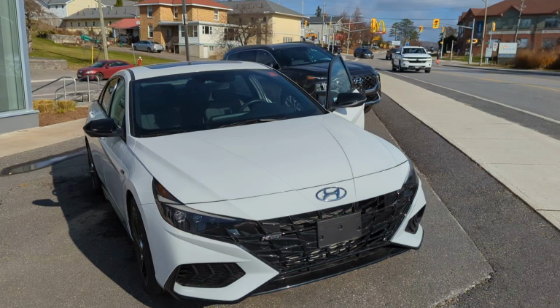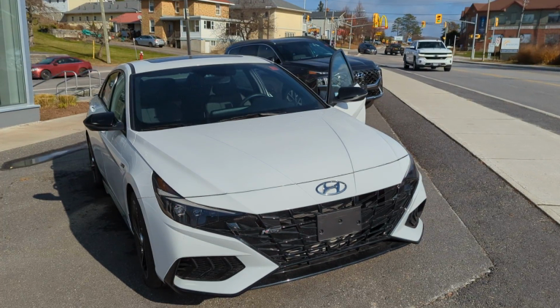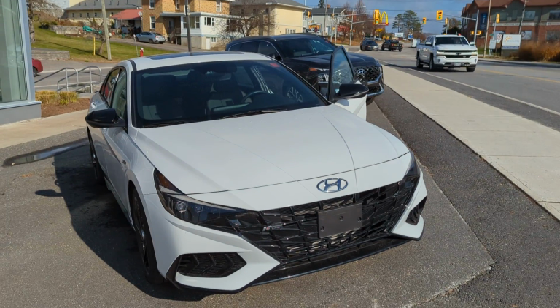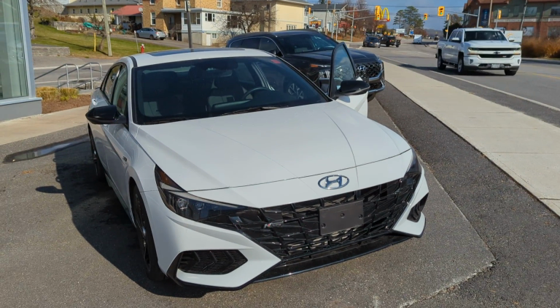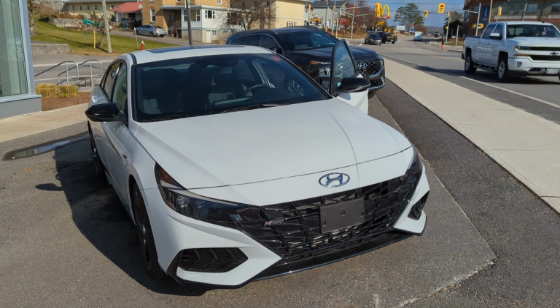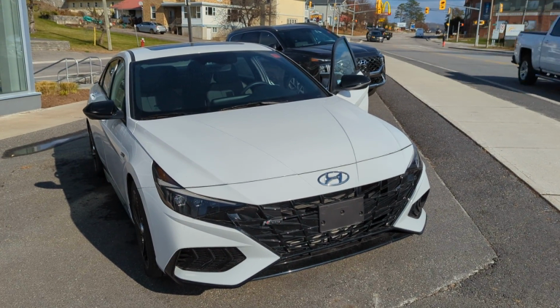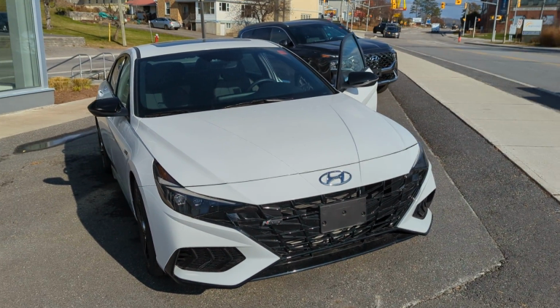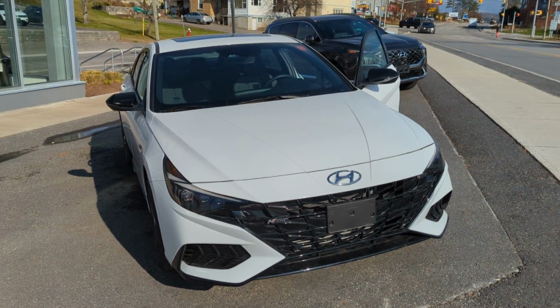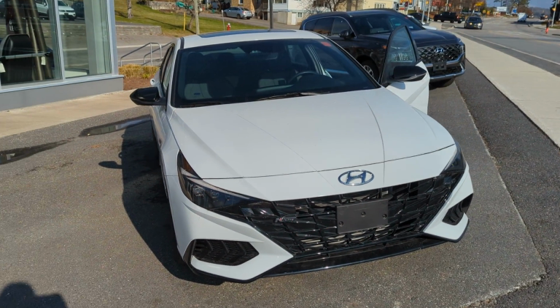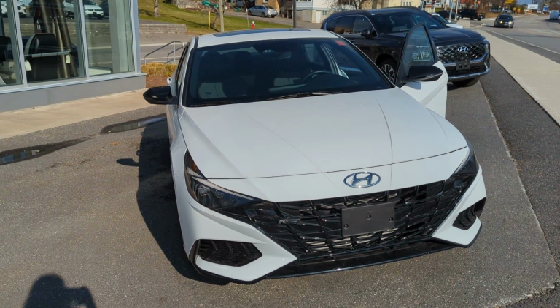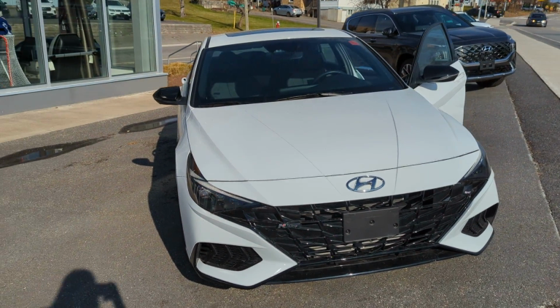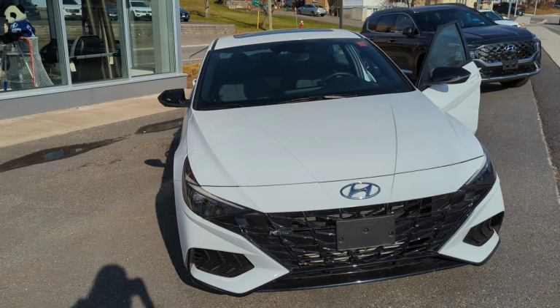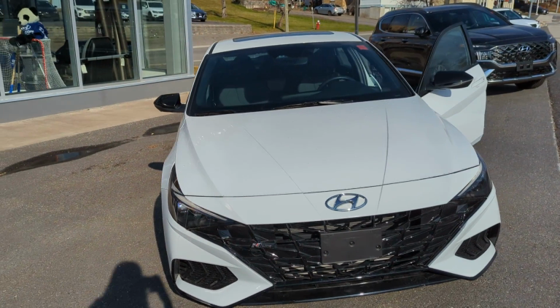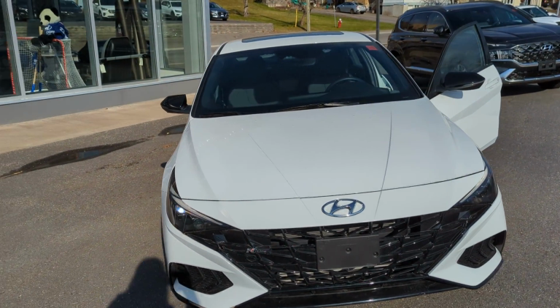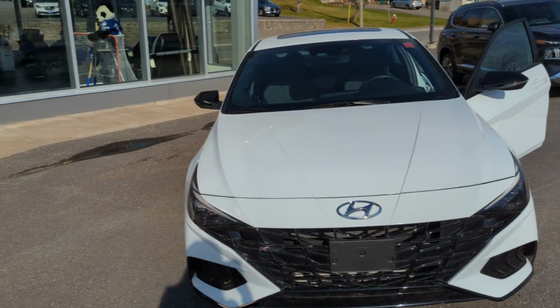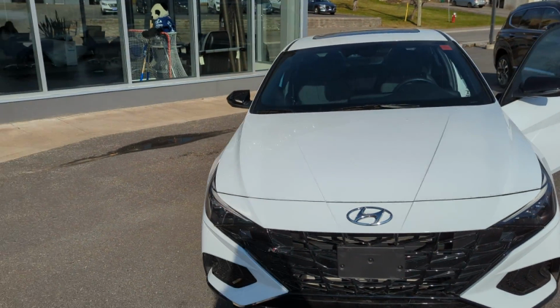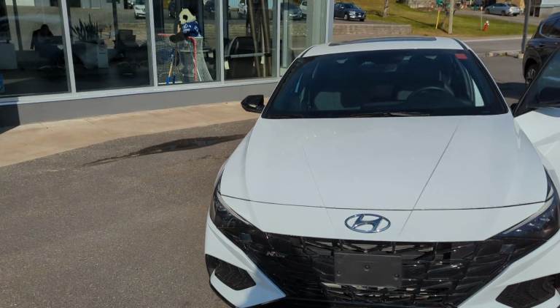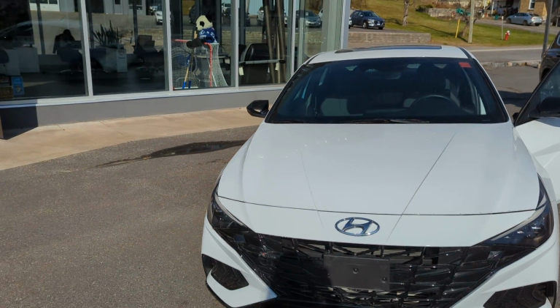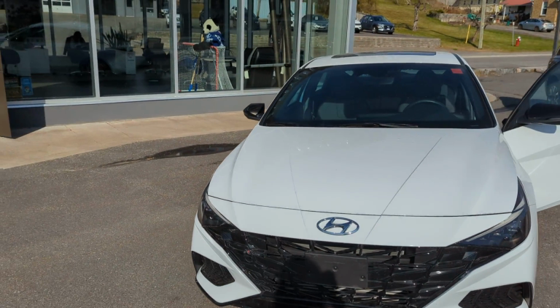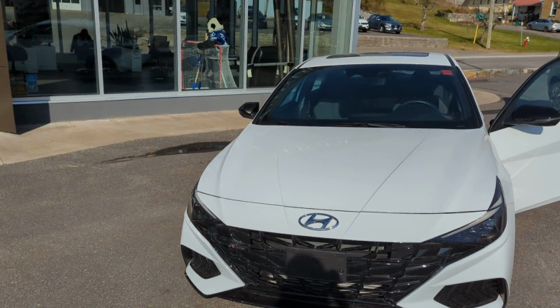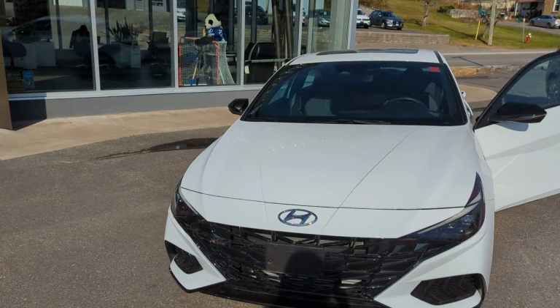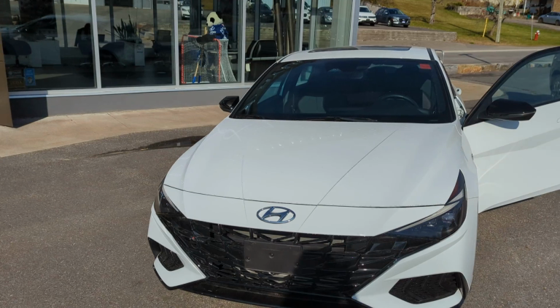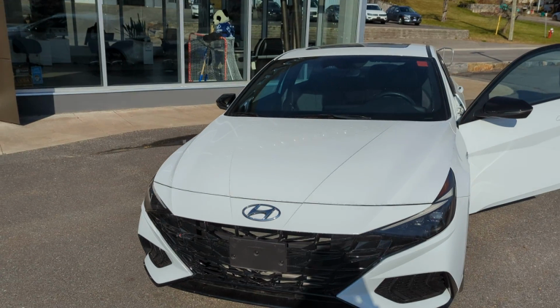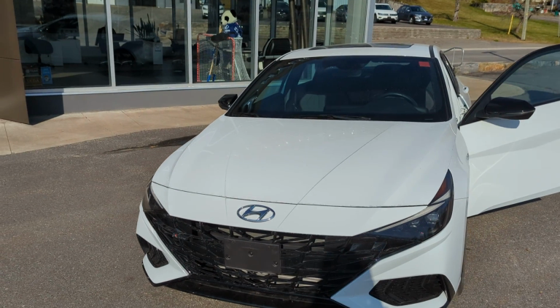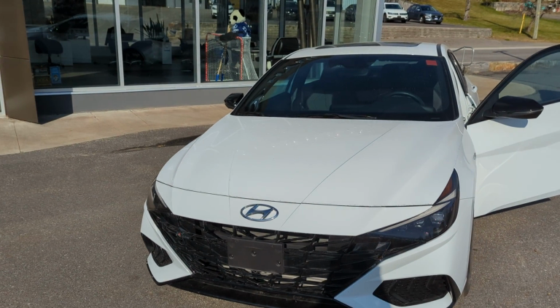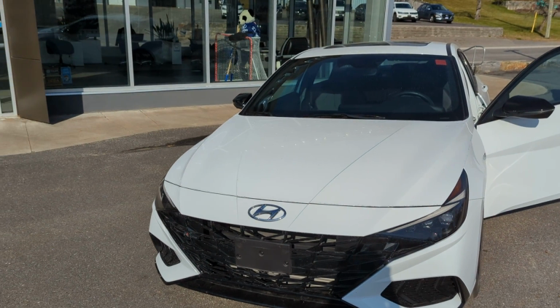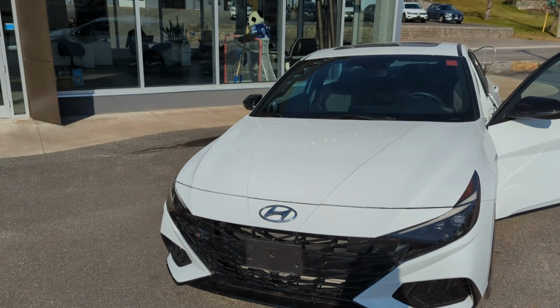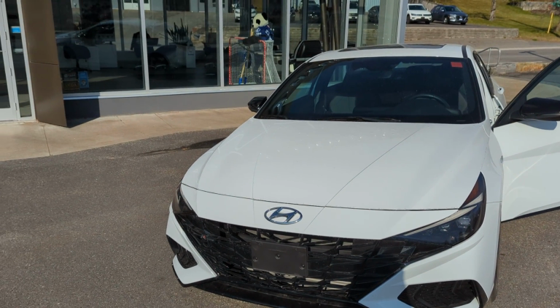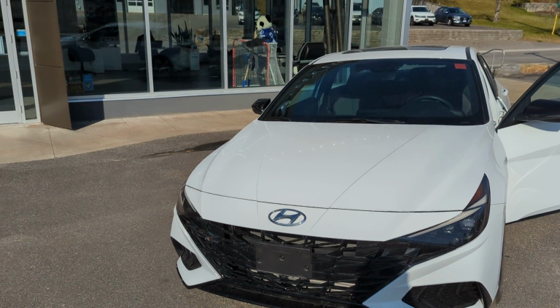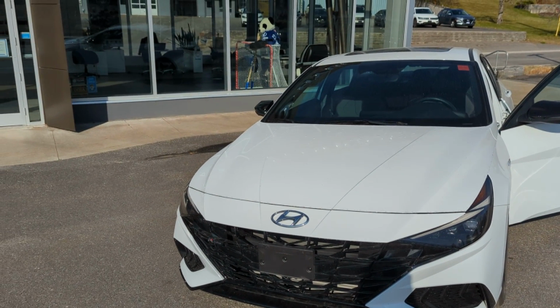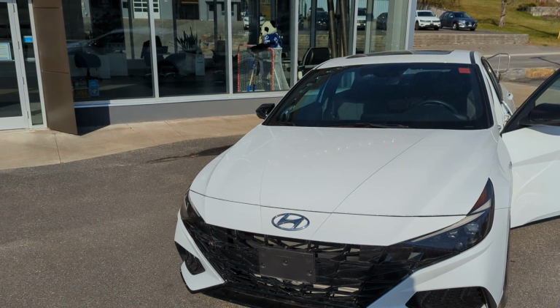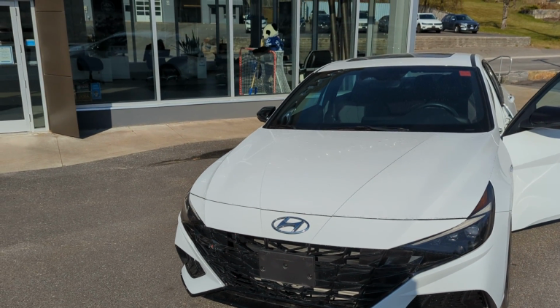Hi David, this is Akir from Hyundai Muskoka. I just wanted to give you a quick car tour. This is our 2022 Elantra N-Line.